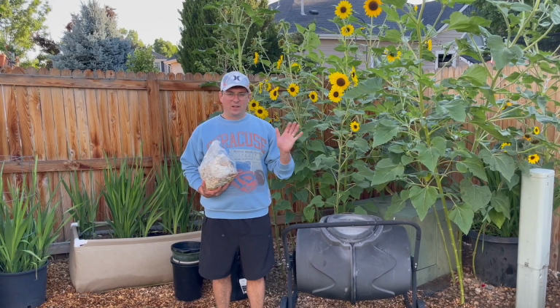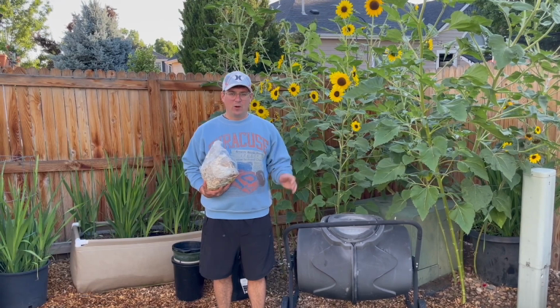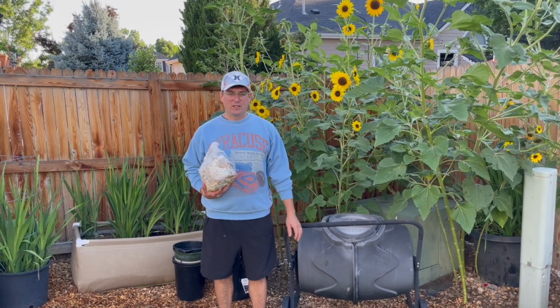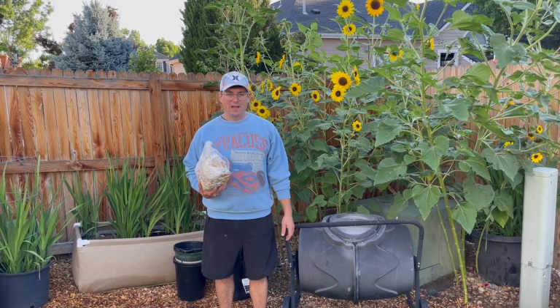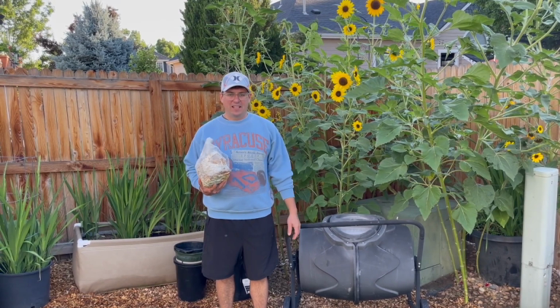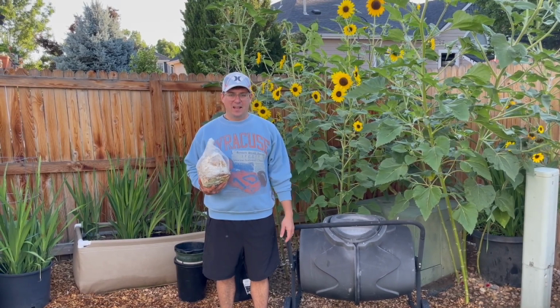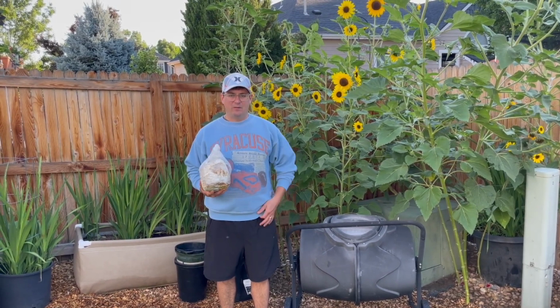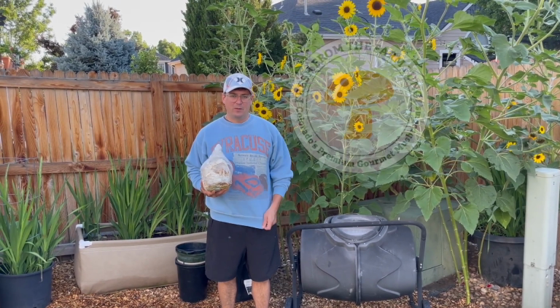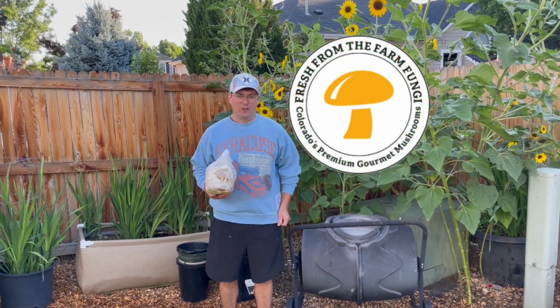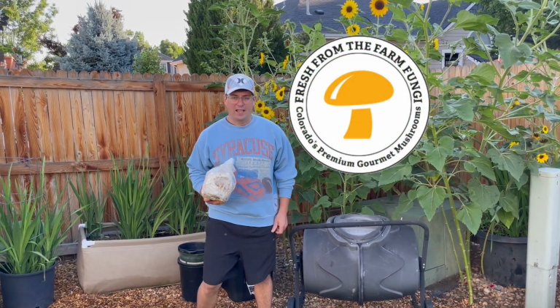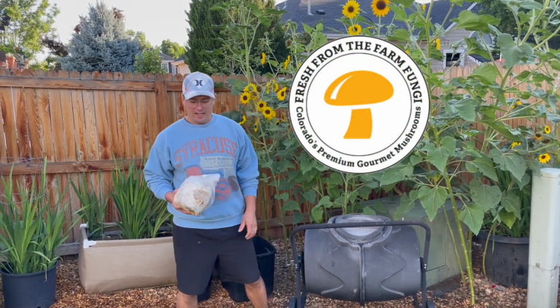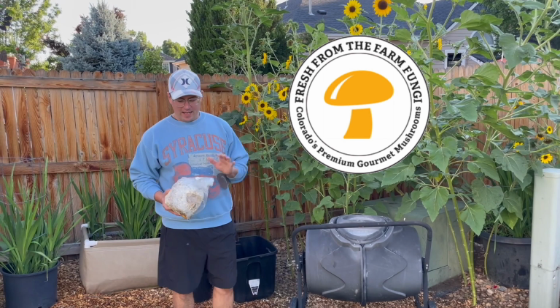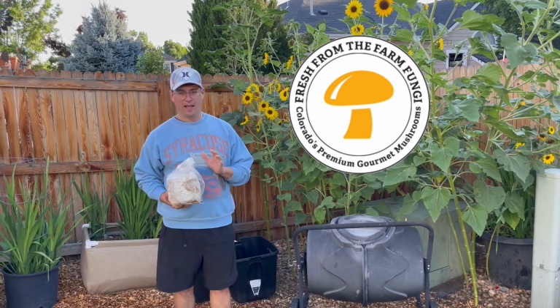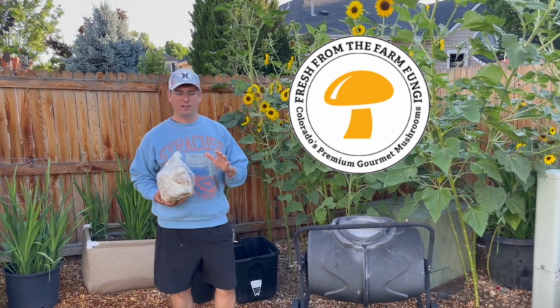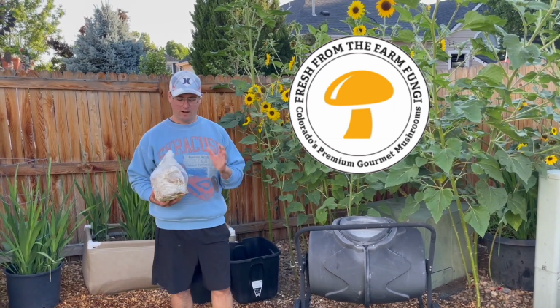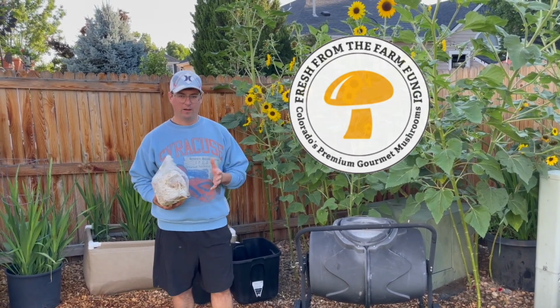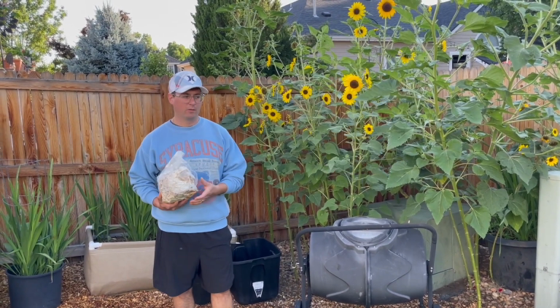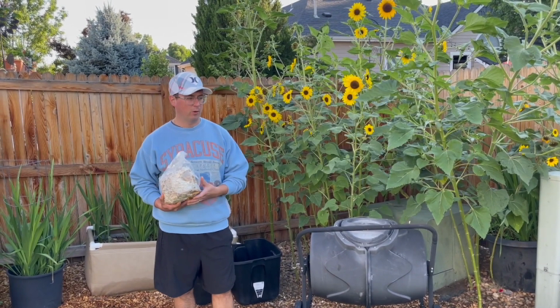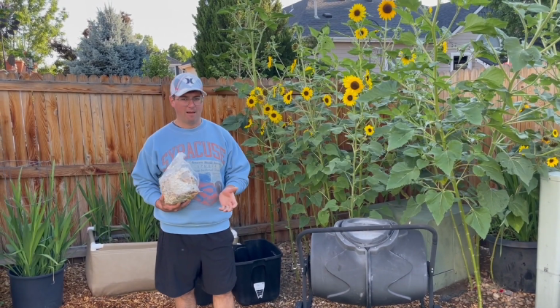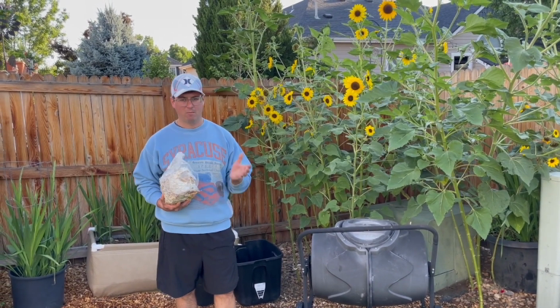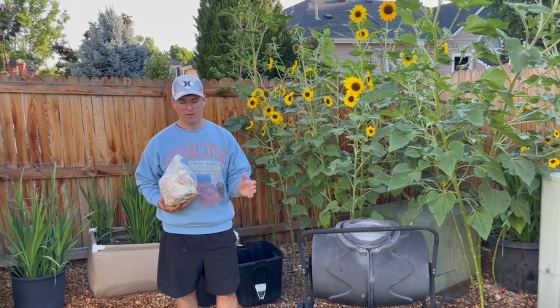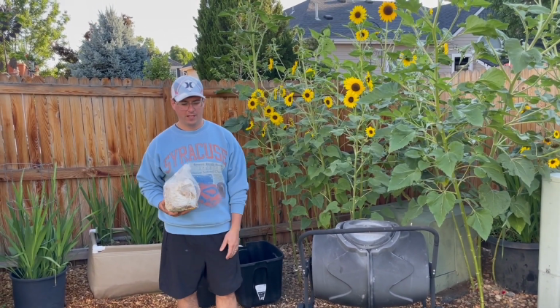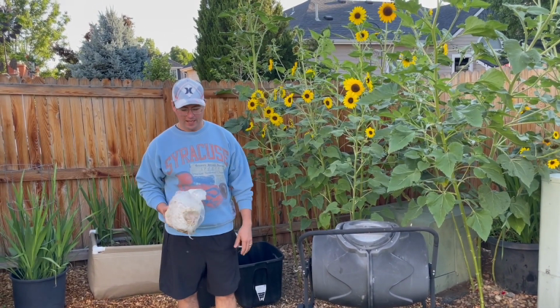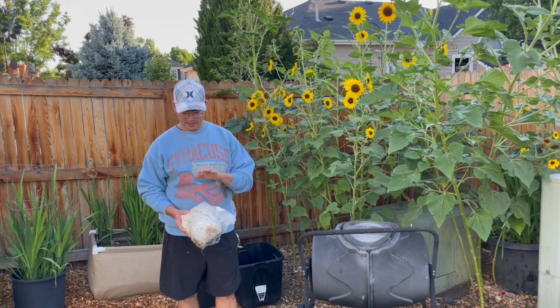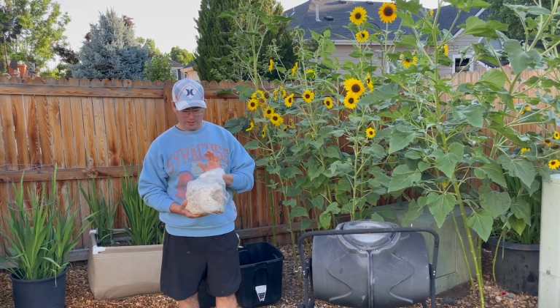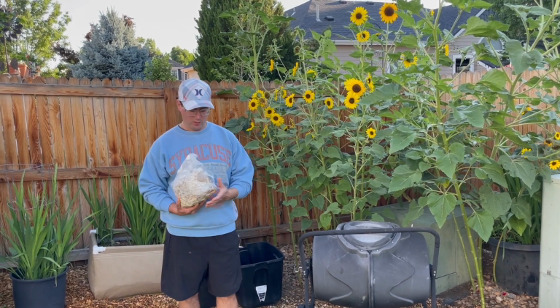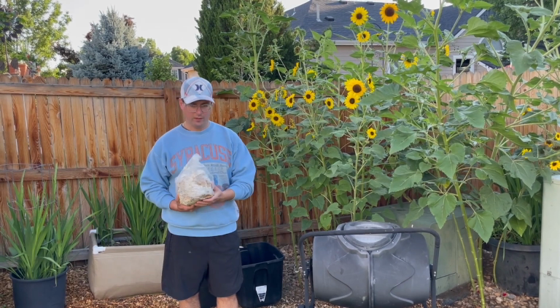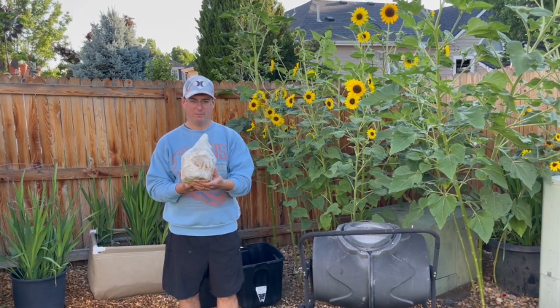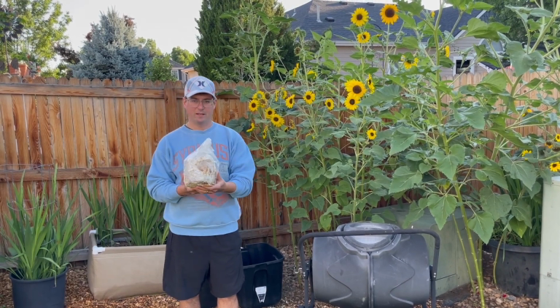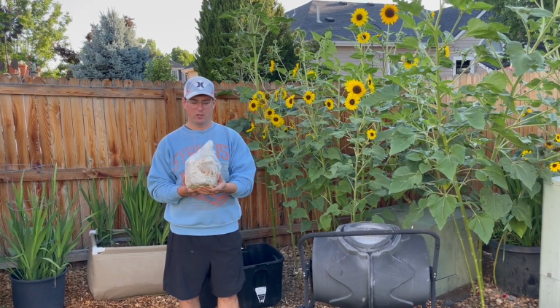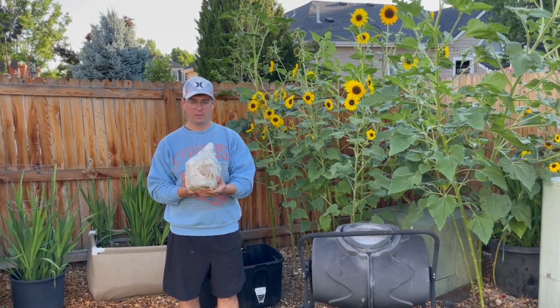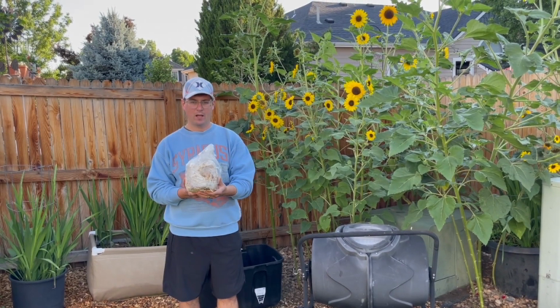Good morning mushroom fam! It's Gary with Fresh From The Farm Fungi, and today I wanted to talk about a really important topic in mushroom farming: what to do with the spent mushroom substrate blocks.